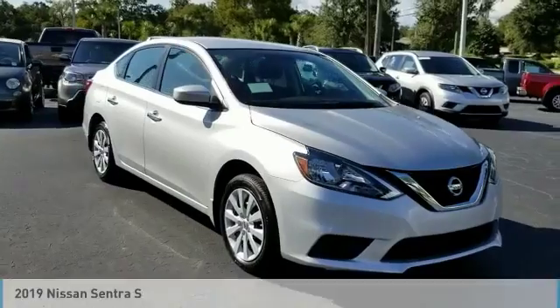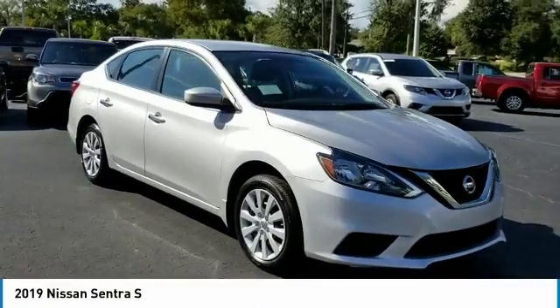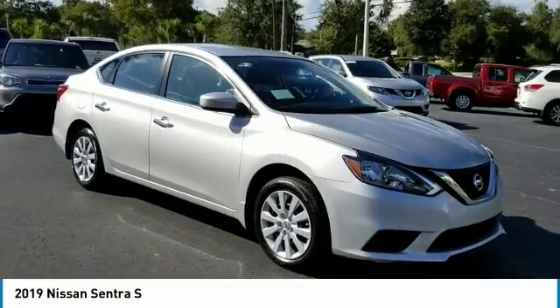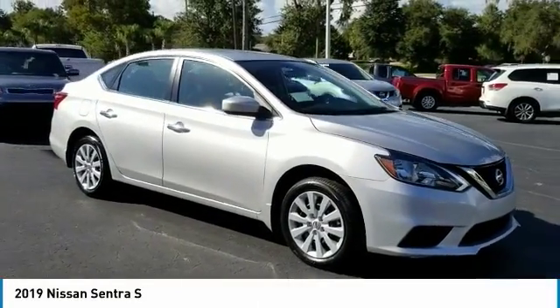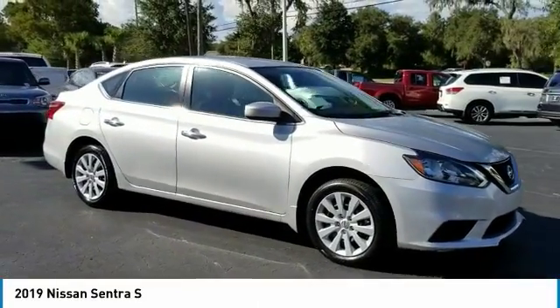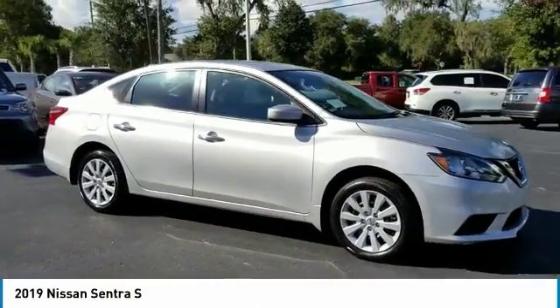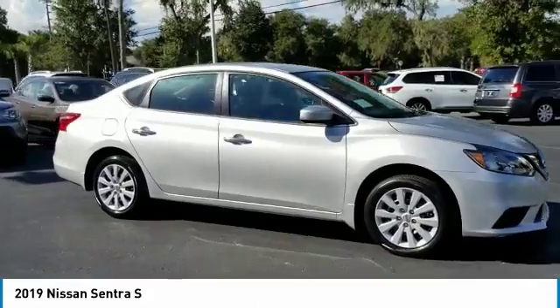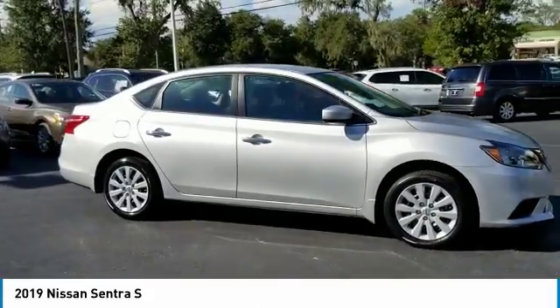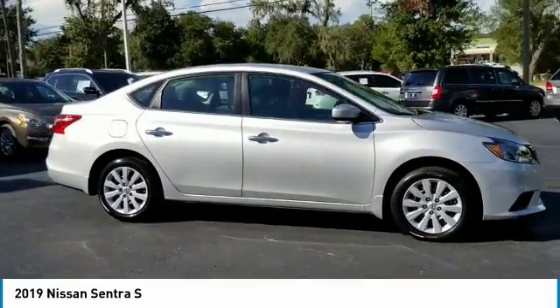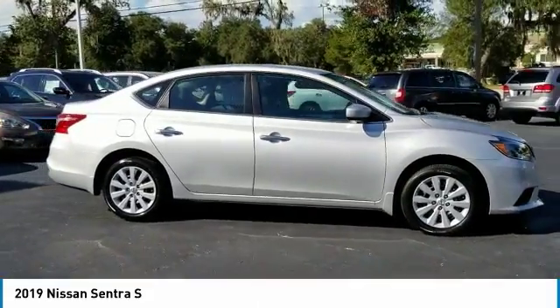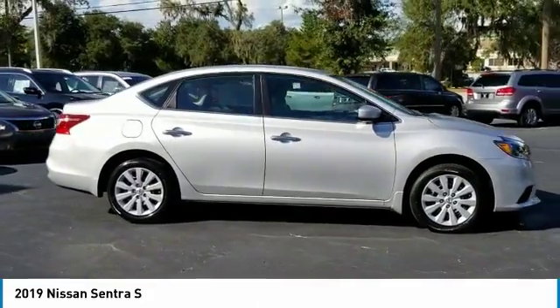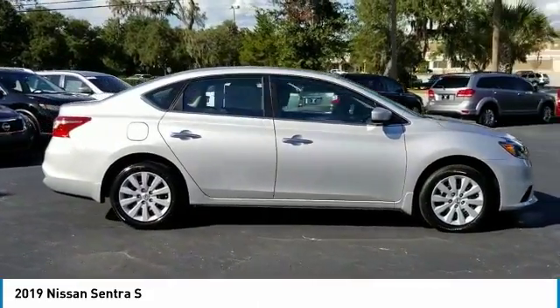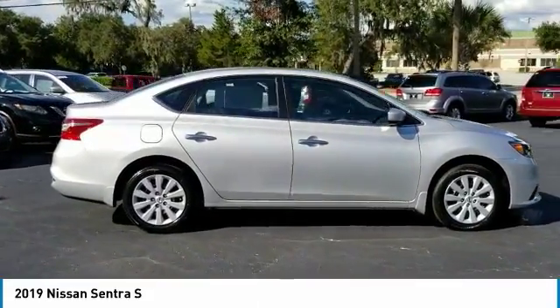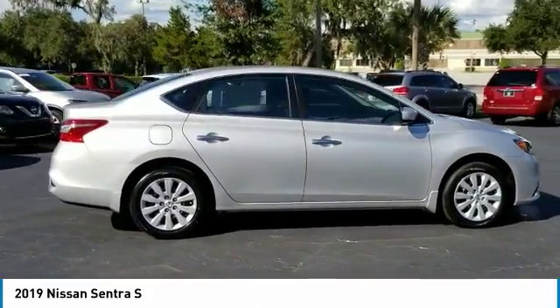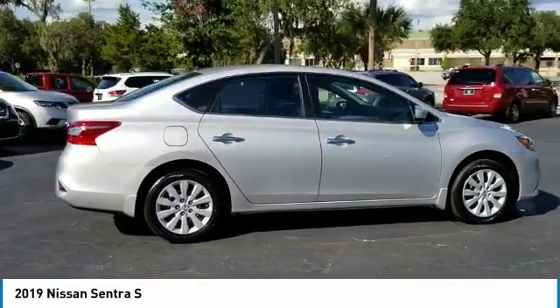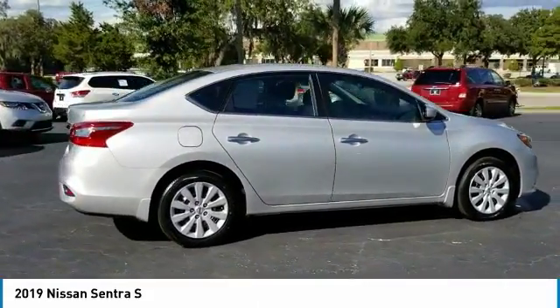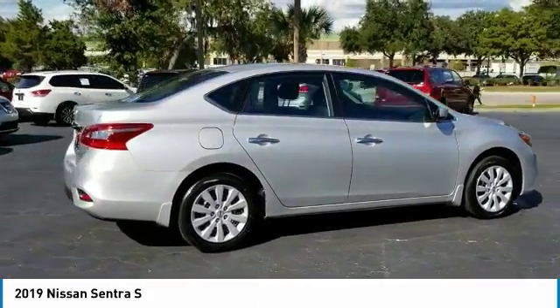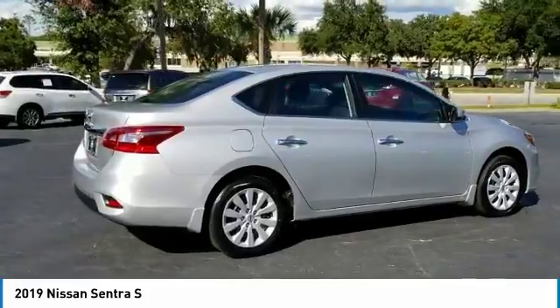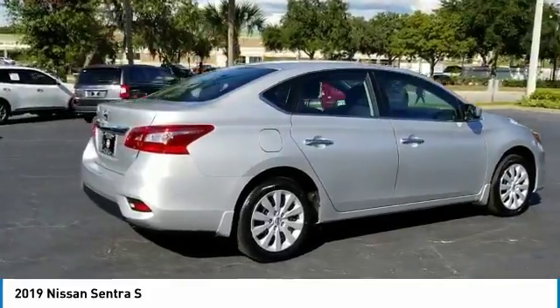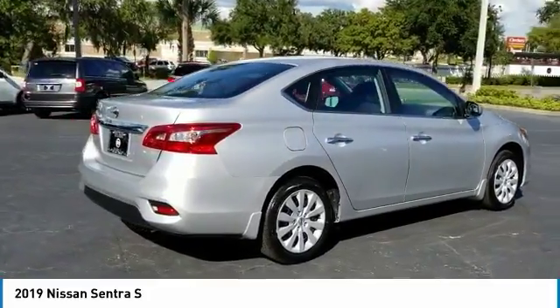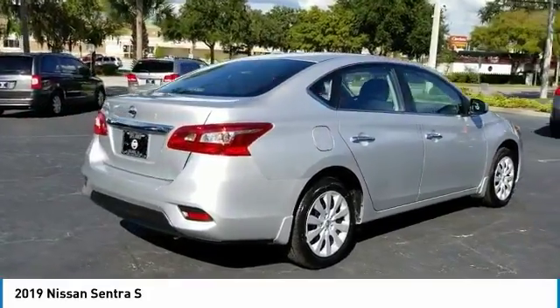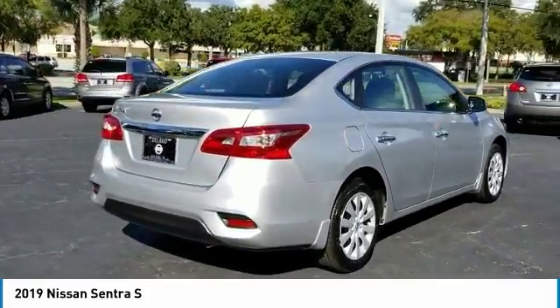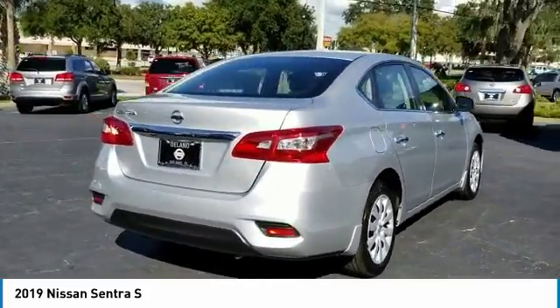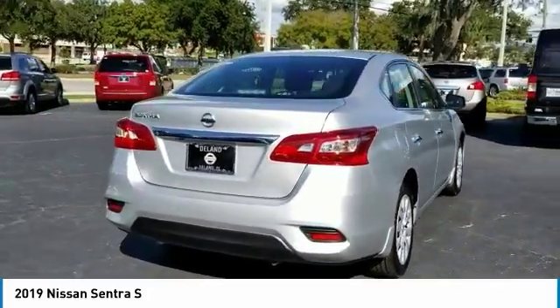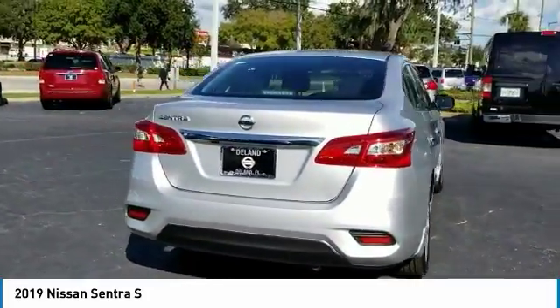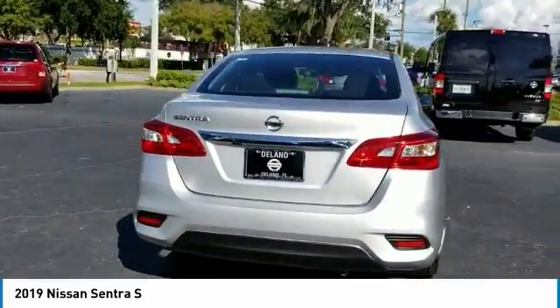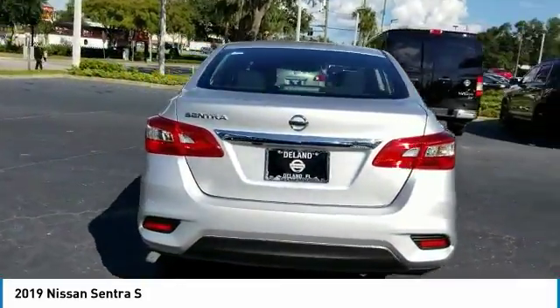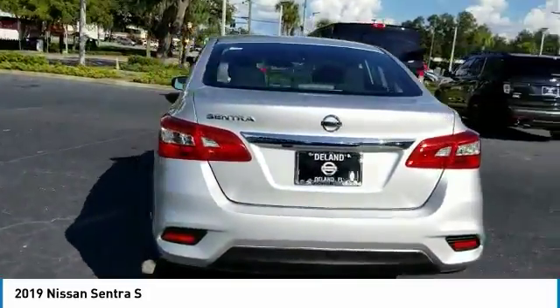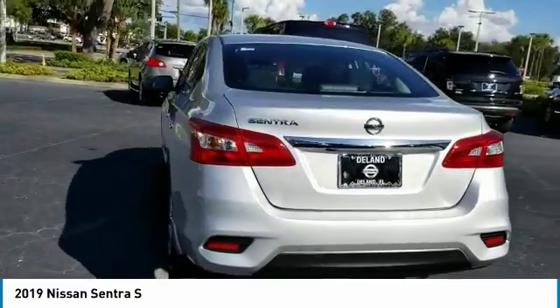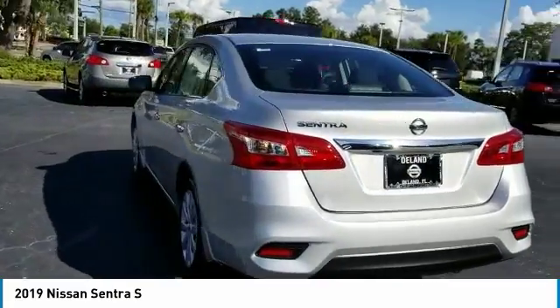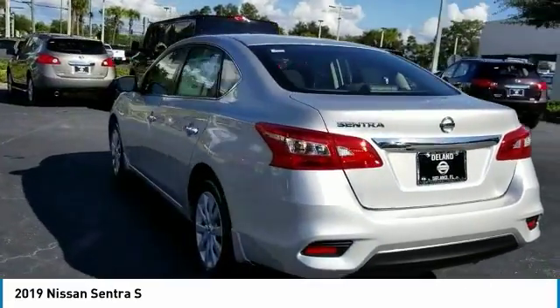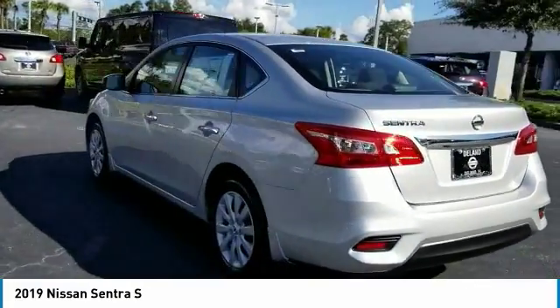Come test drive the 2019 Sentra. With its spacious and versatile interior and stellar fuel efficiency, the Nissan Sentra is the obvious choice for anyone who wants to enjoy a stylish and comfortable ride. Here are some of this vehicle's great options.